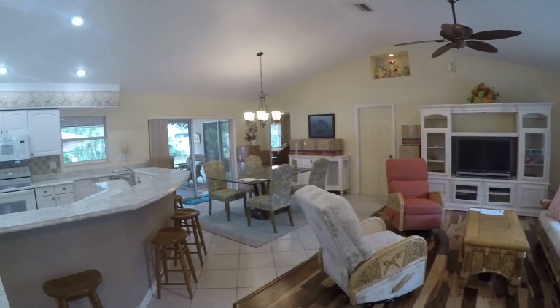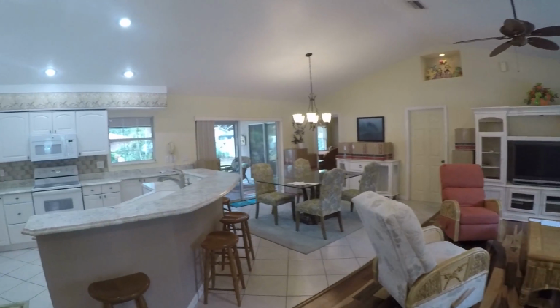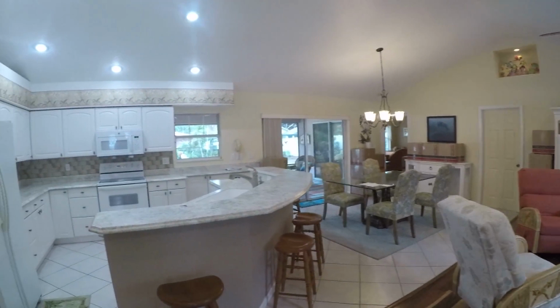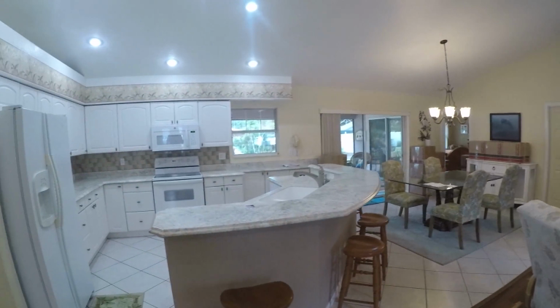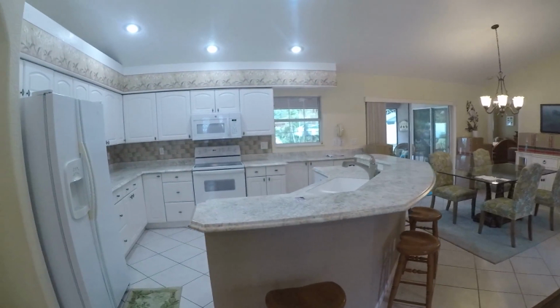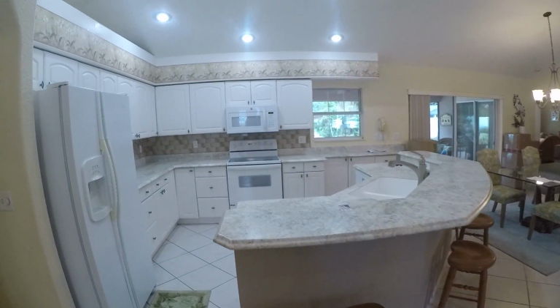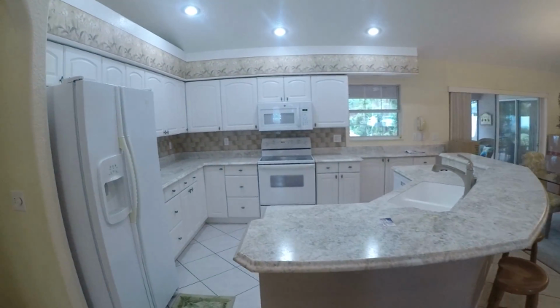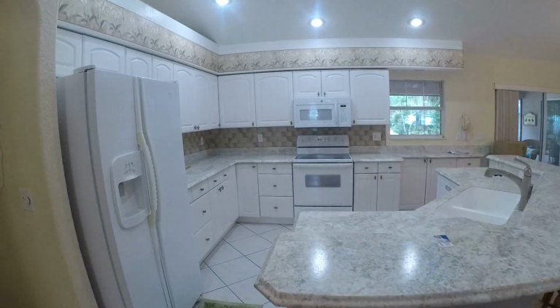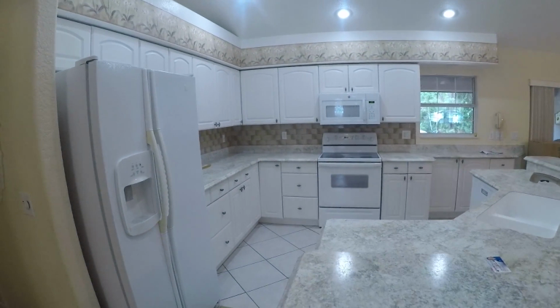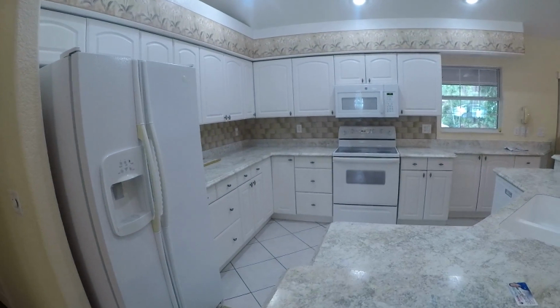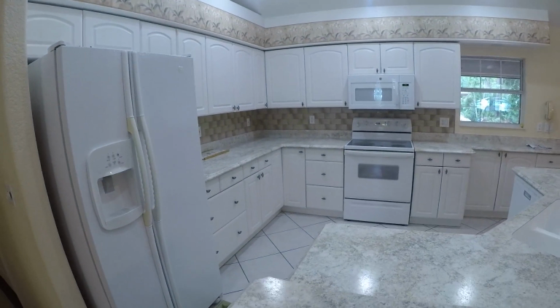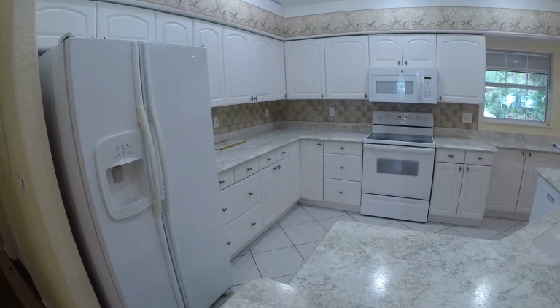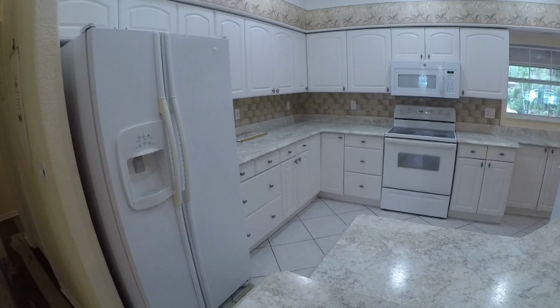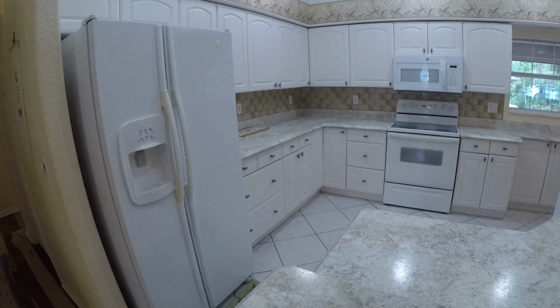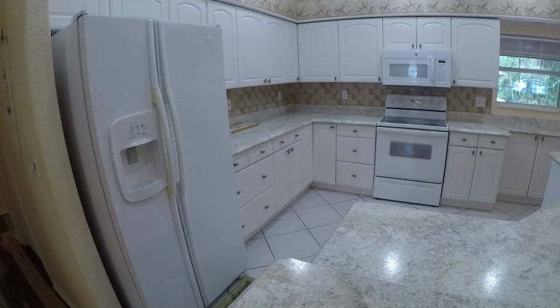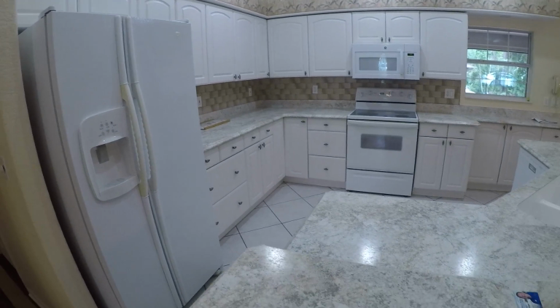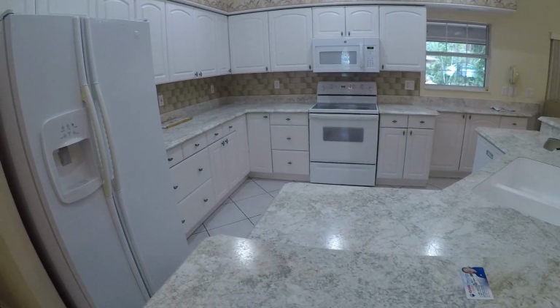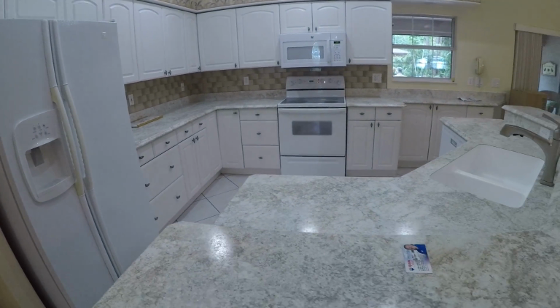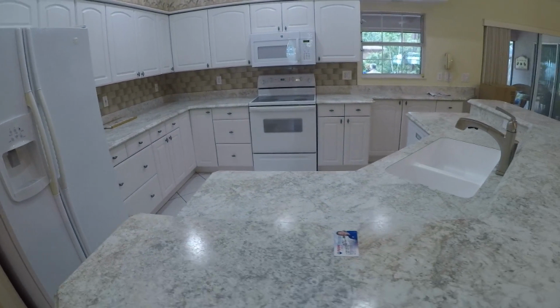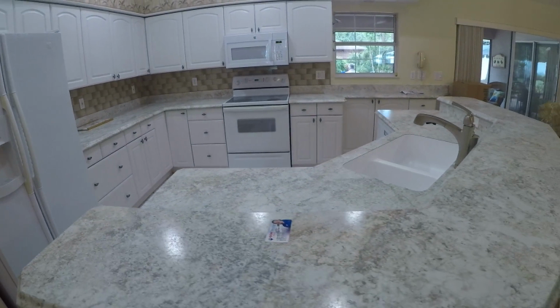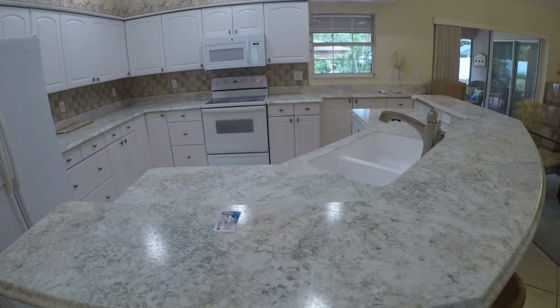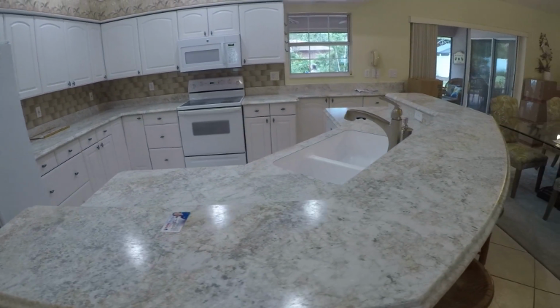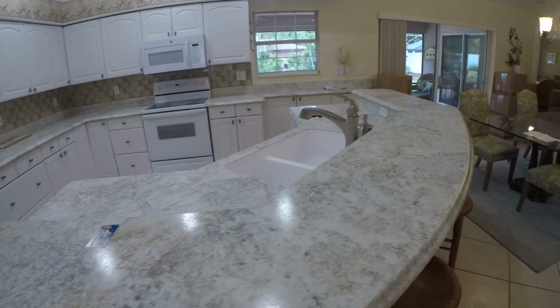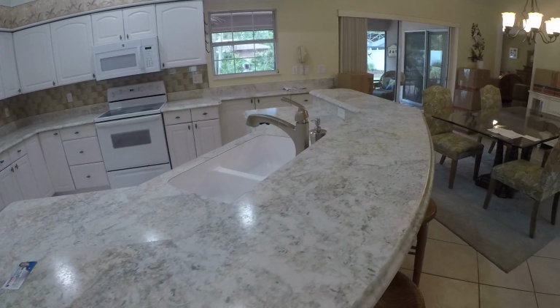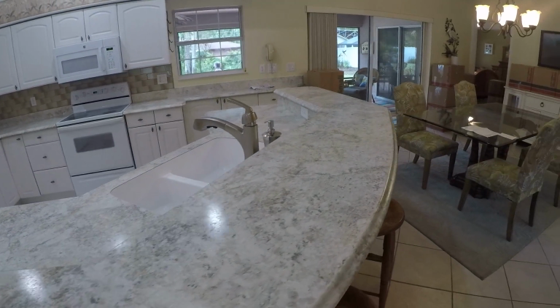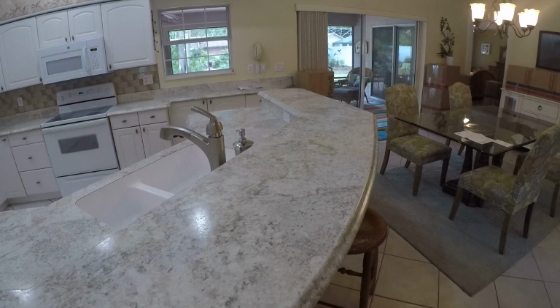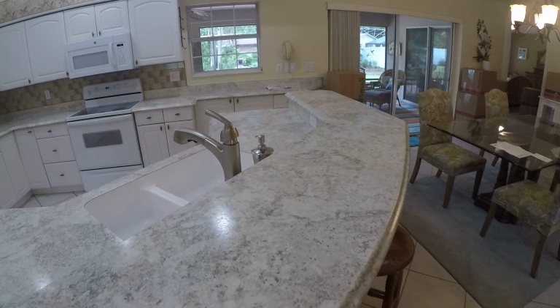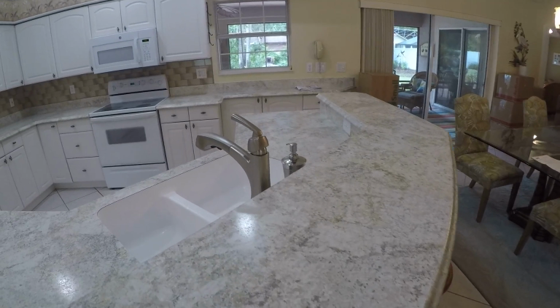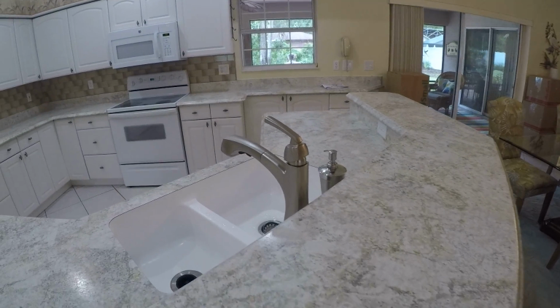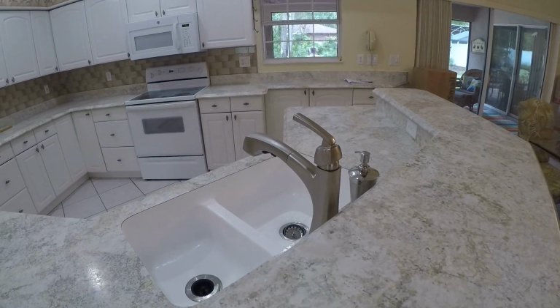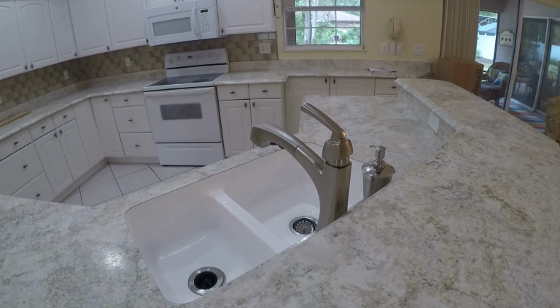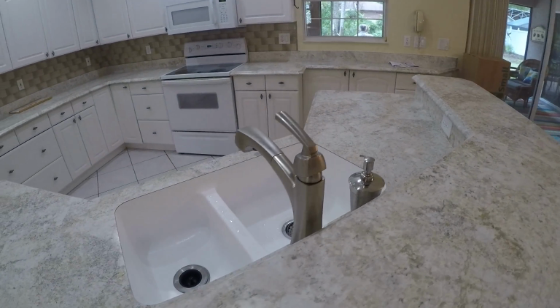Nice kitchen with nice countertops. This is a micro-countertop, but it's a new high-definition look. Nice sink.